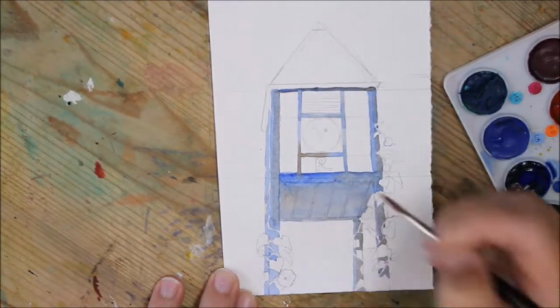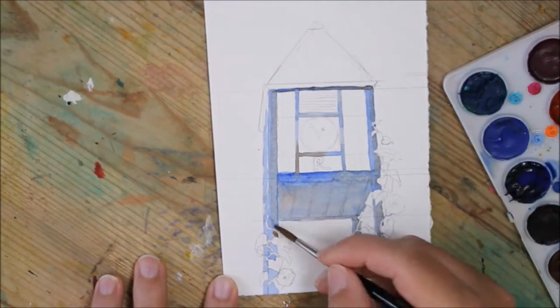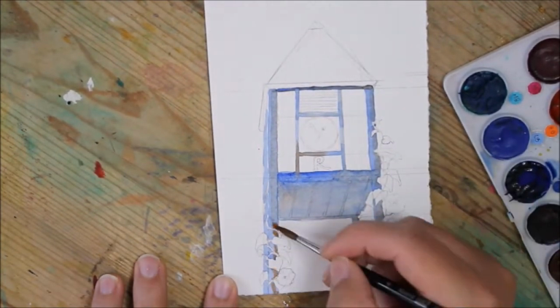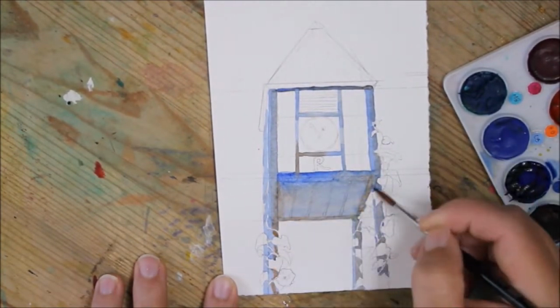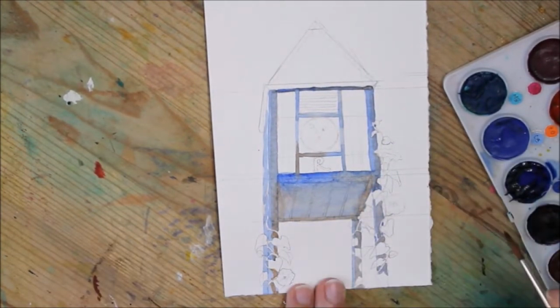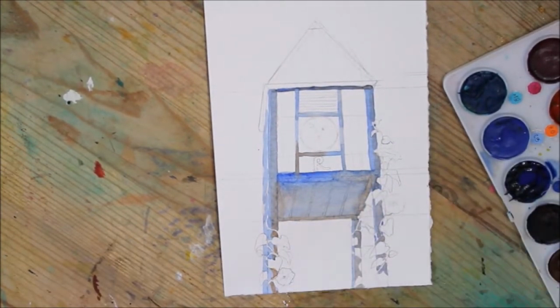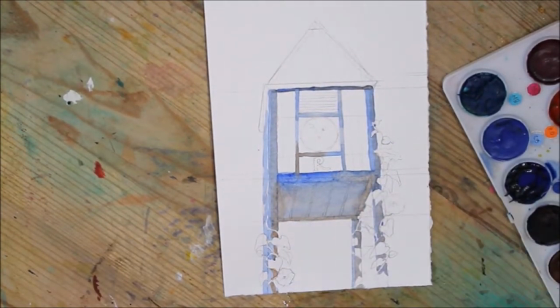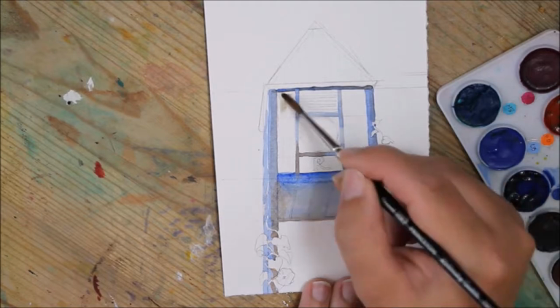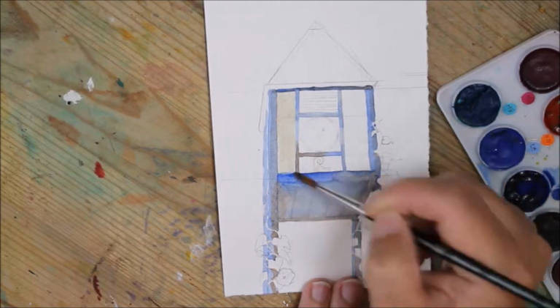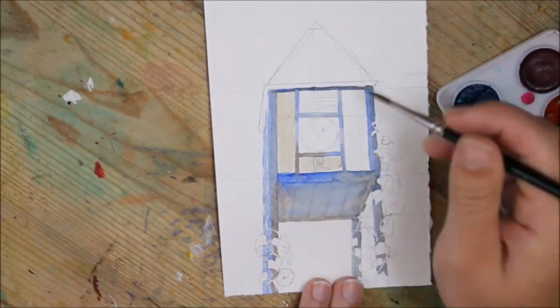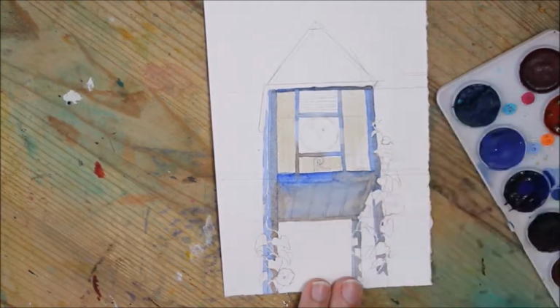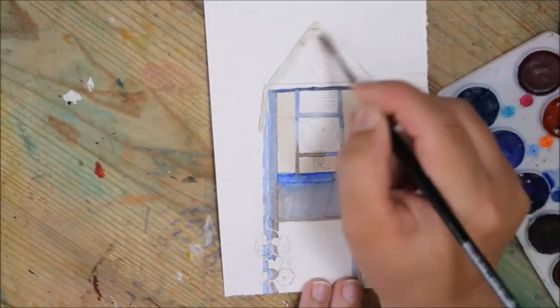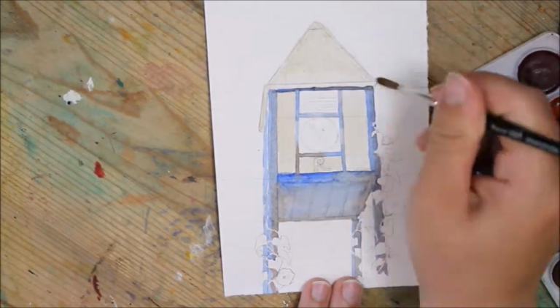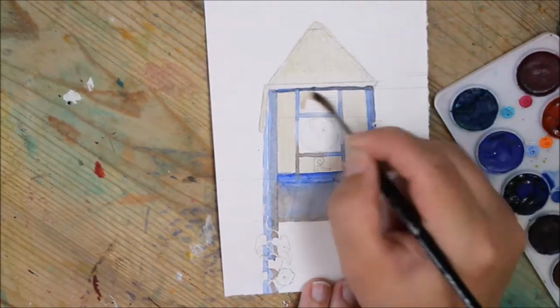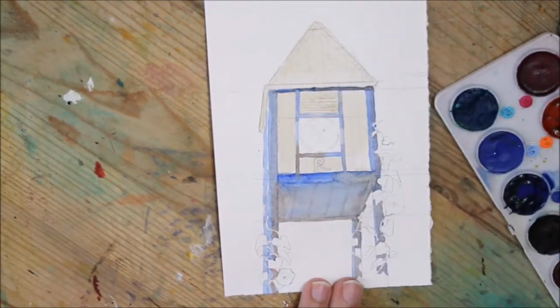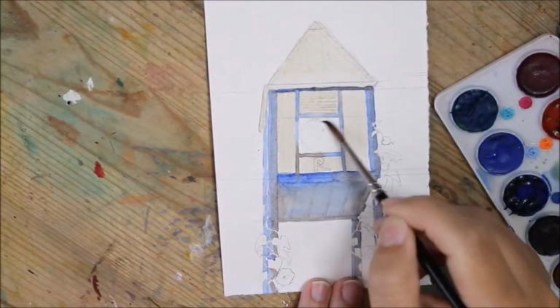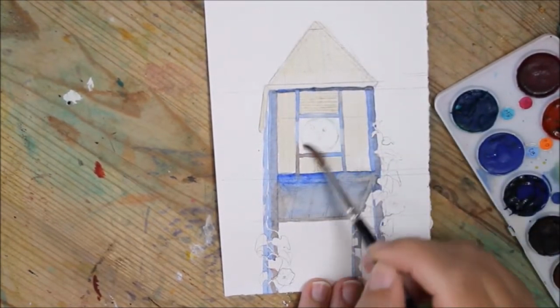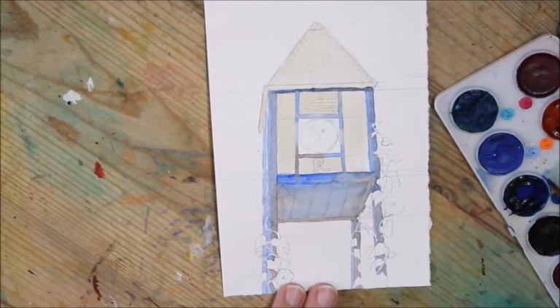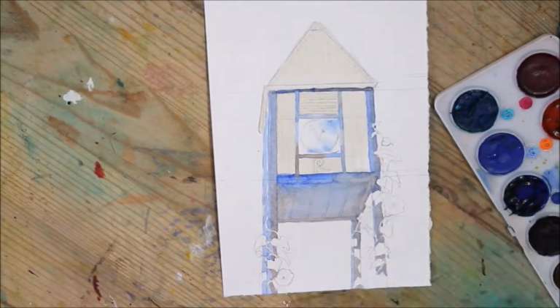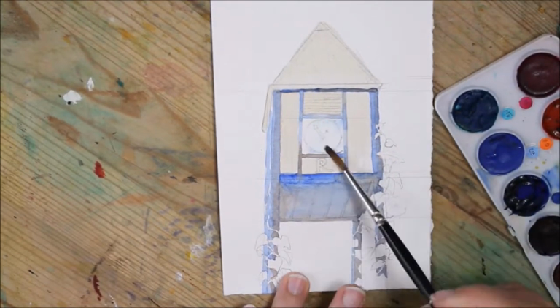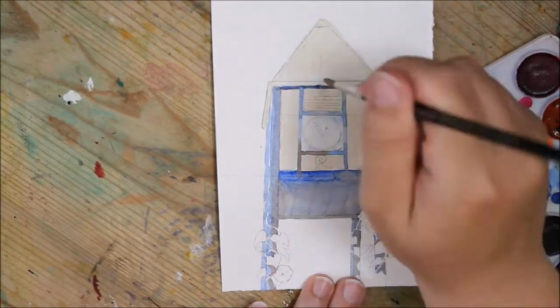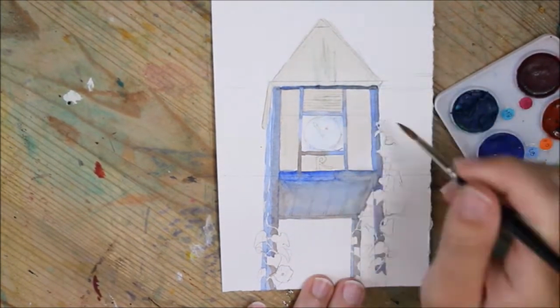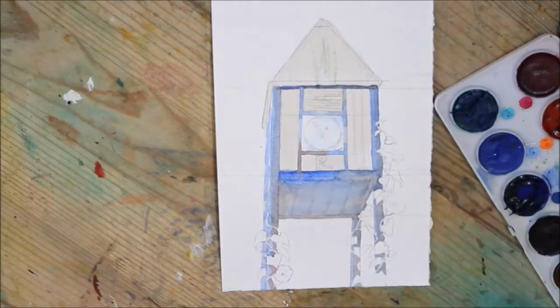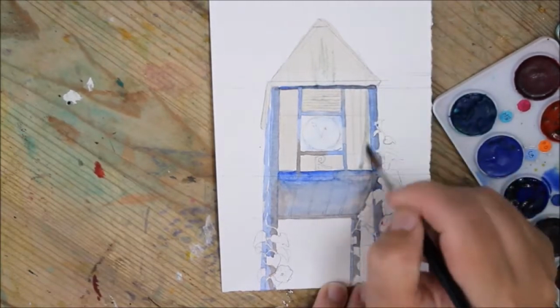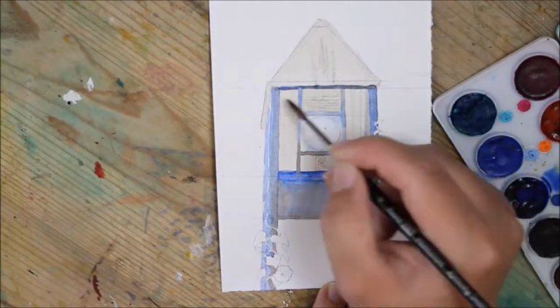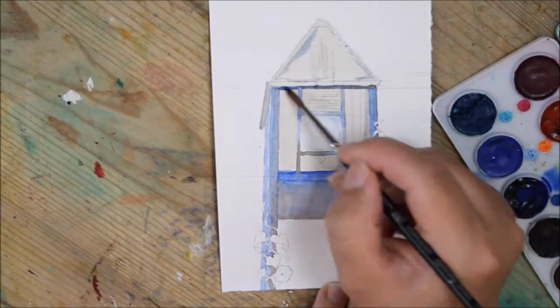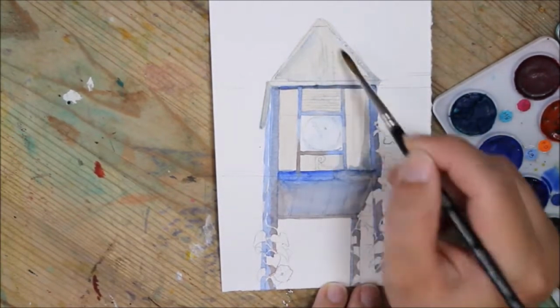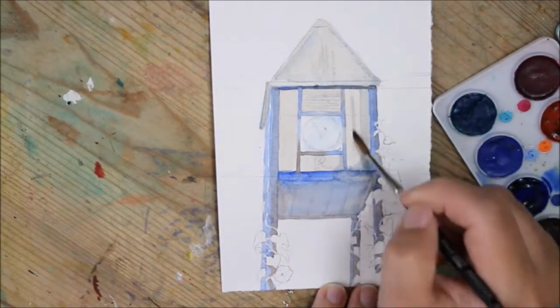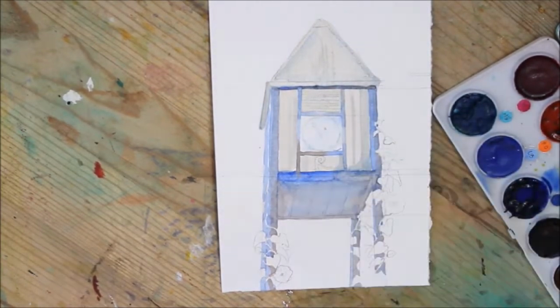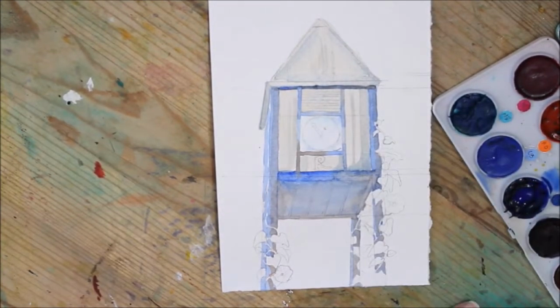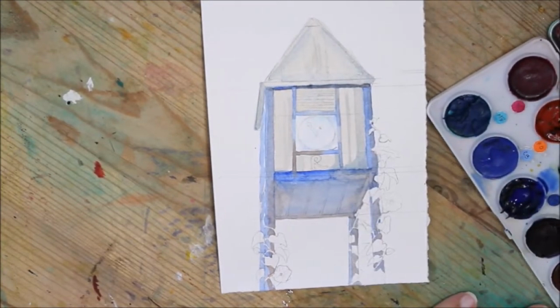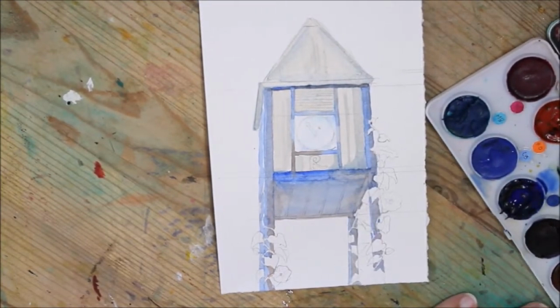Anyway, I took a picture of it and used that photo as a reference, as that's the easiest way to get references — just walk around and take pictures of things, because you never know when you're gonna need something, right?